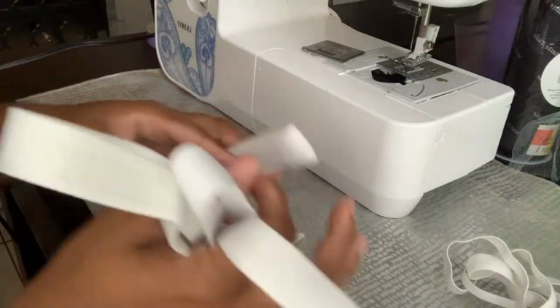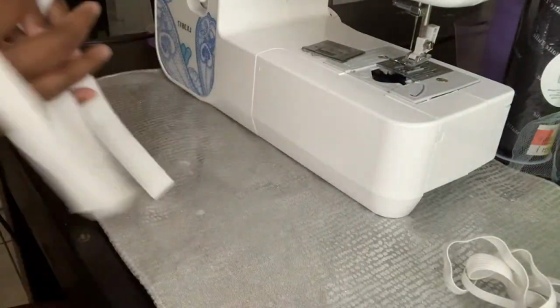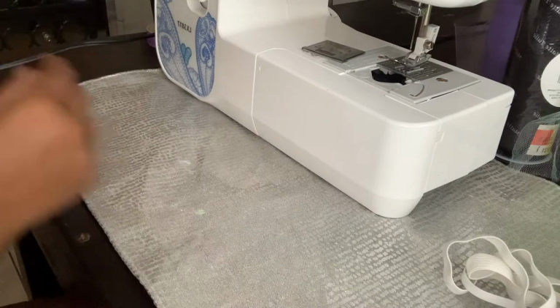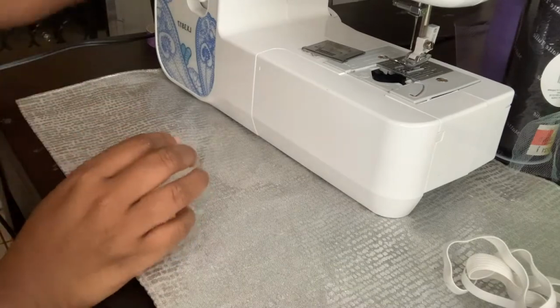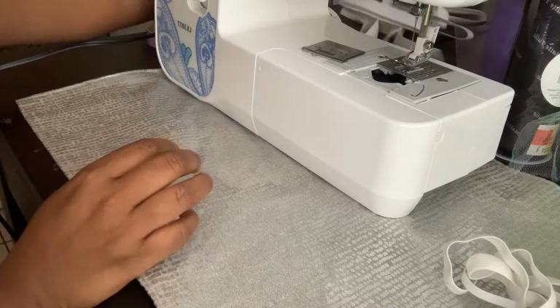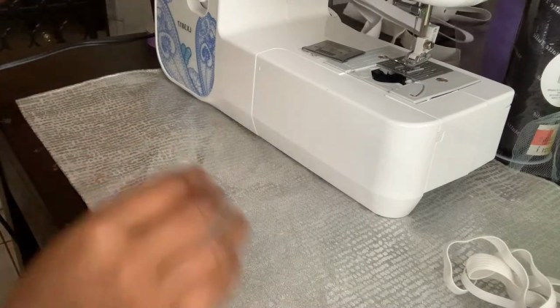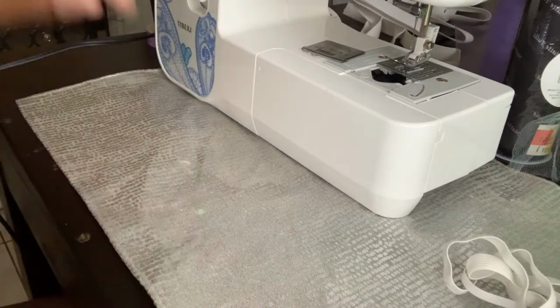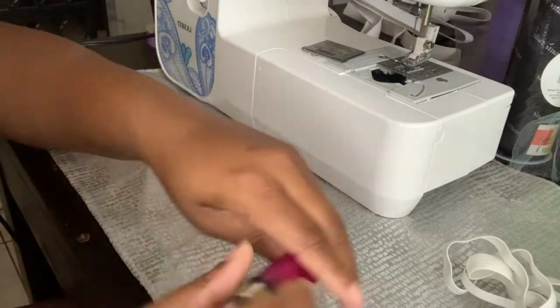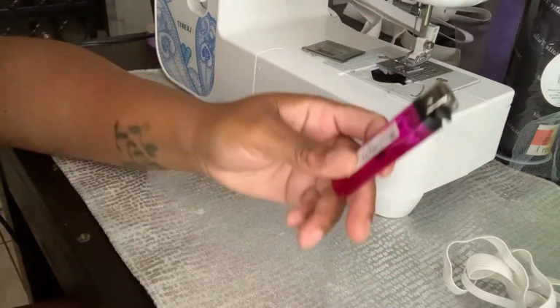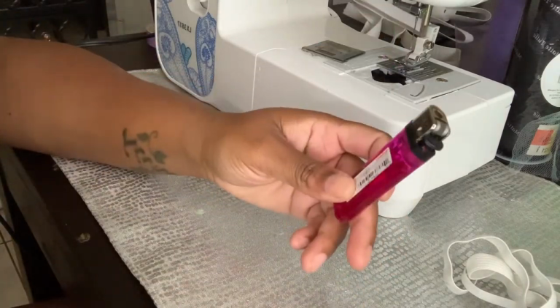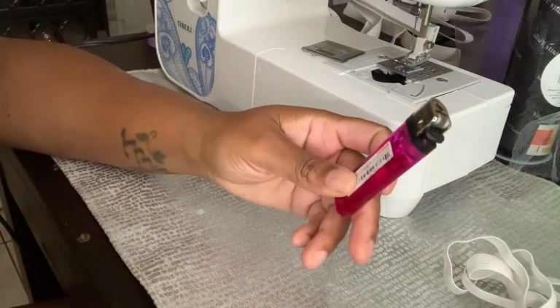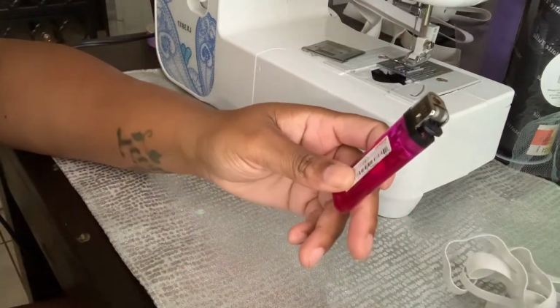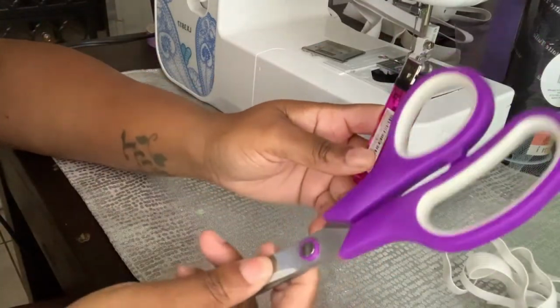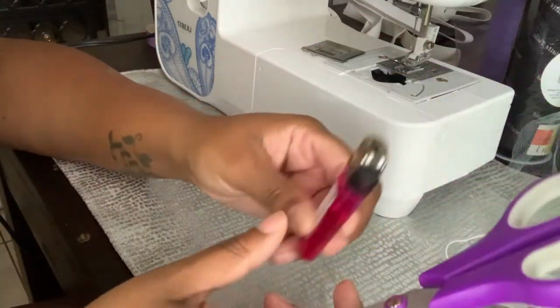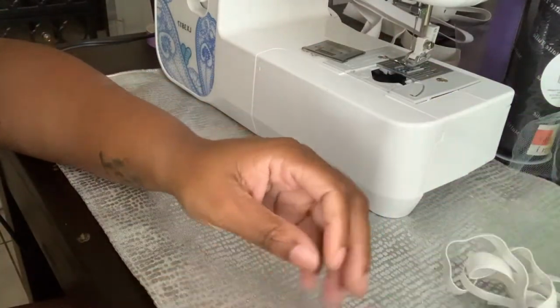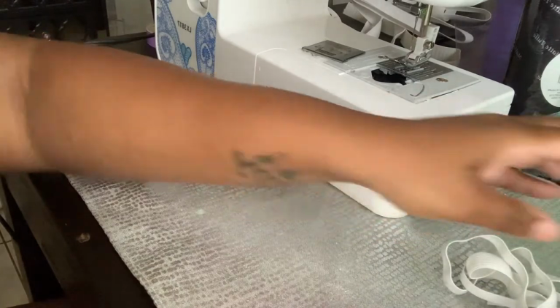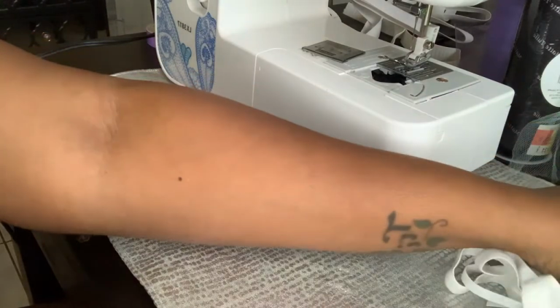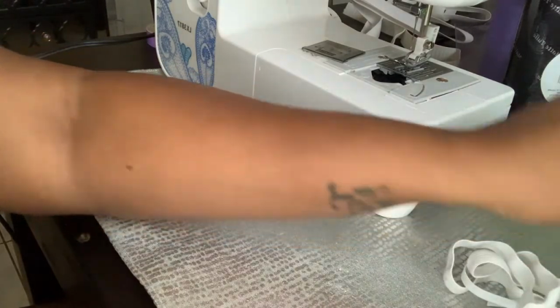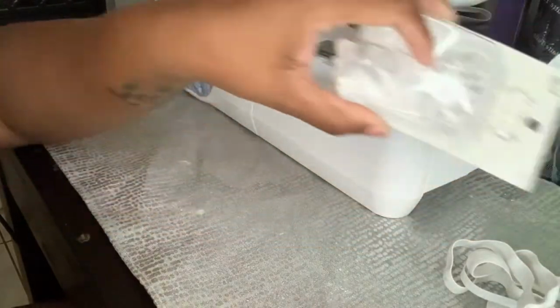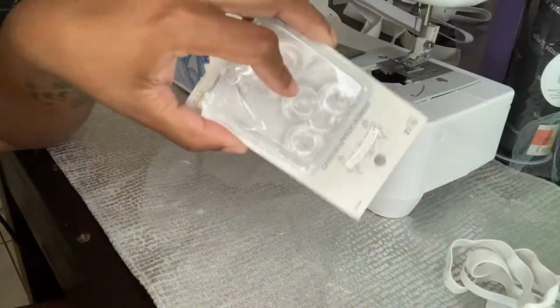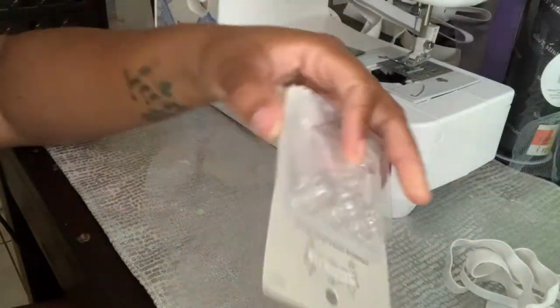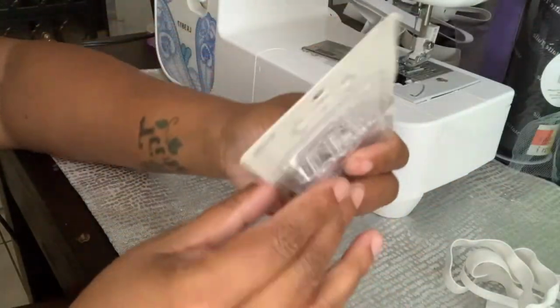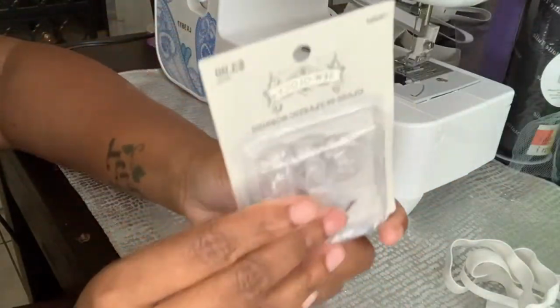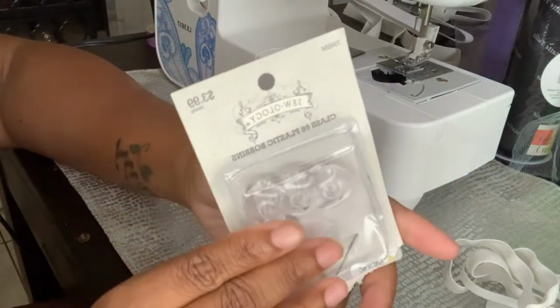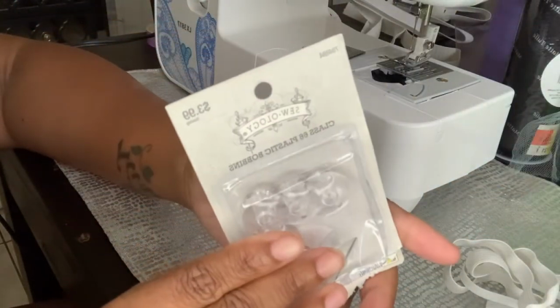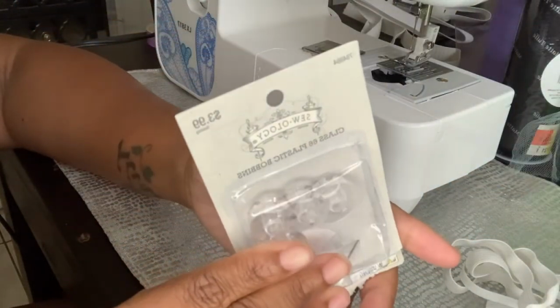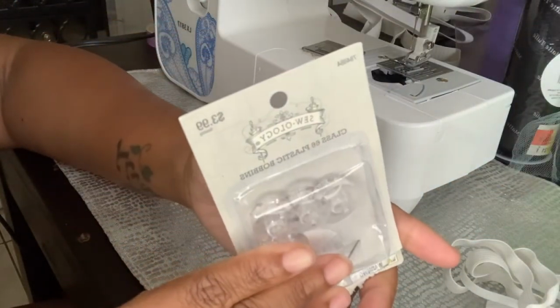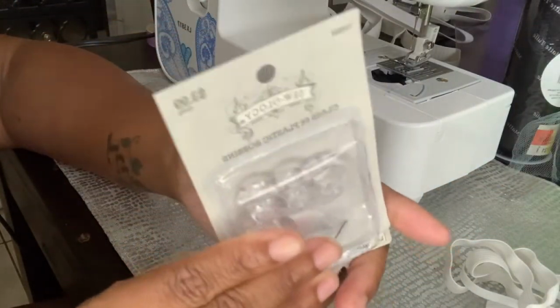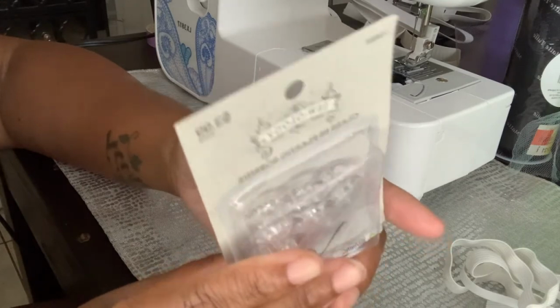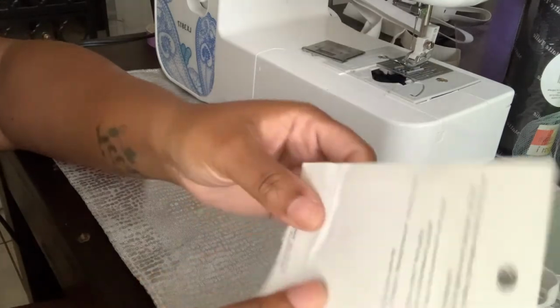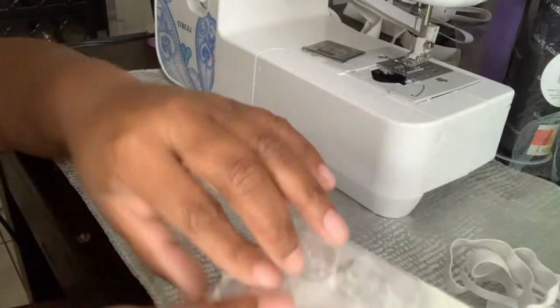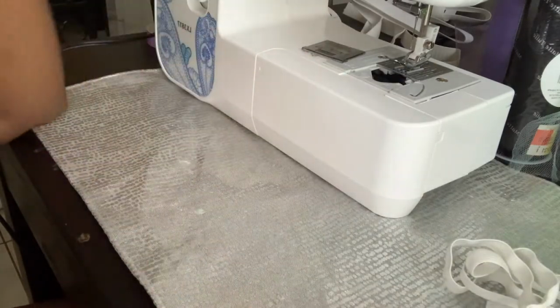Besides the elastic, you'll need your basic supplies: scissors, and bobbins. I get my bobbins in a pack at Hobby Lobby — they're usually on sale but $3.99 if they're not.